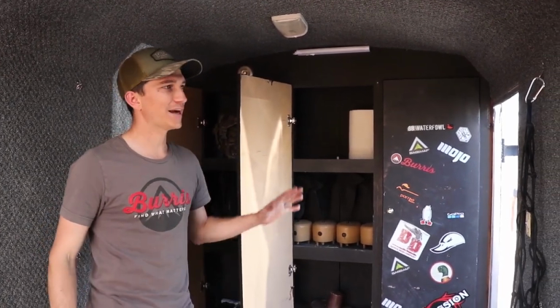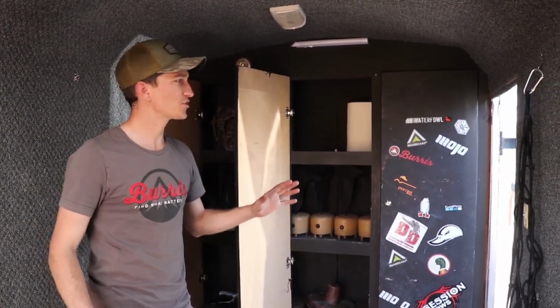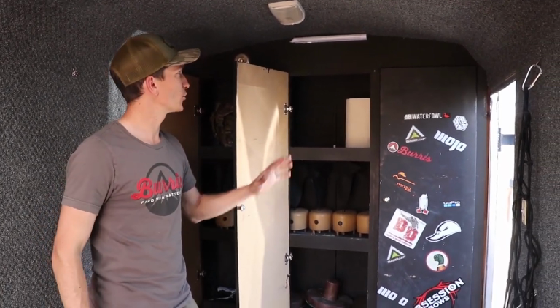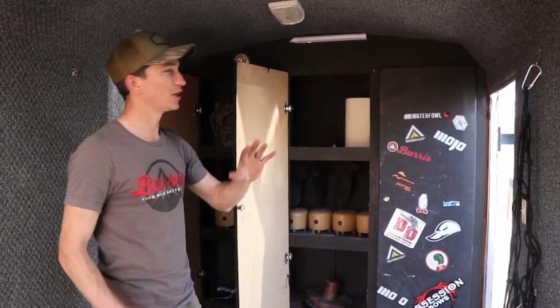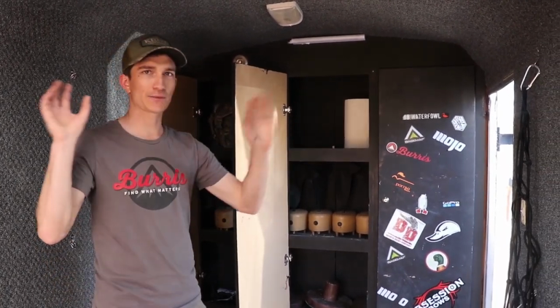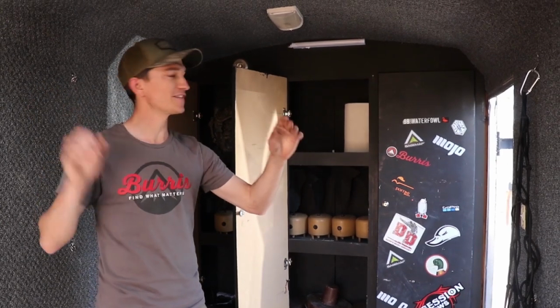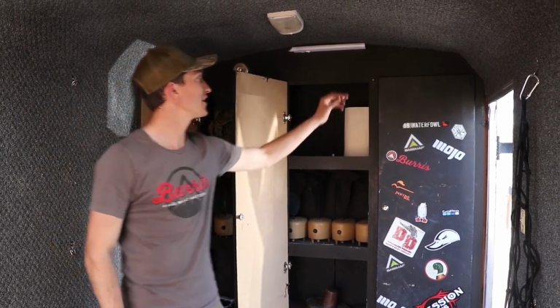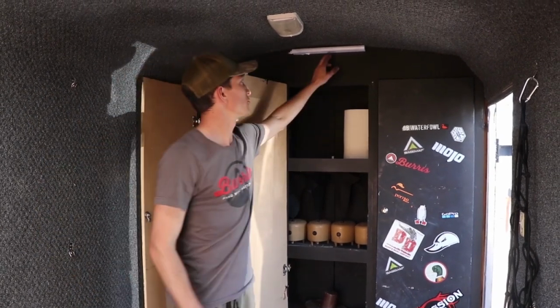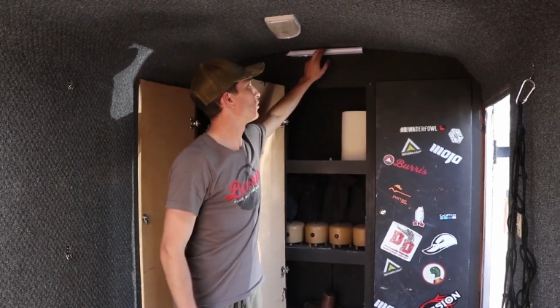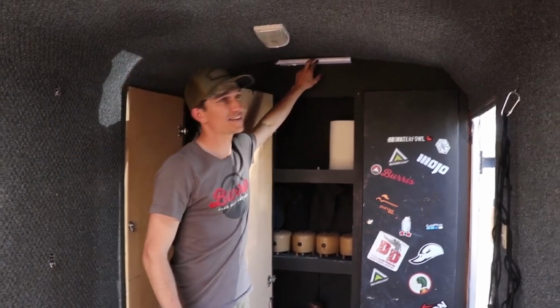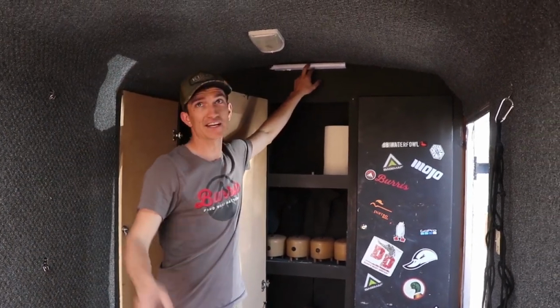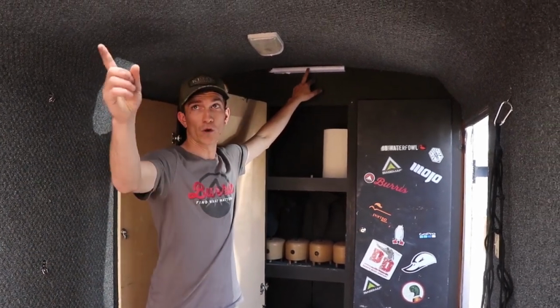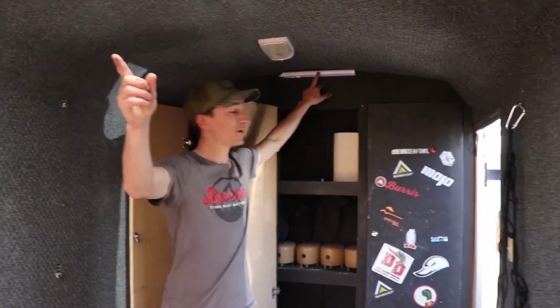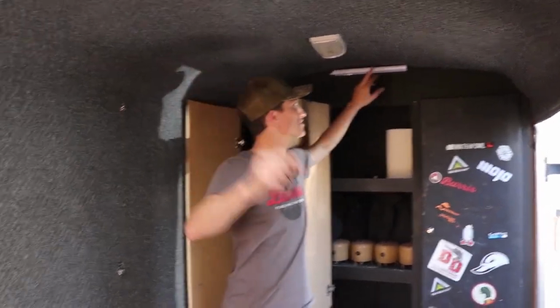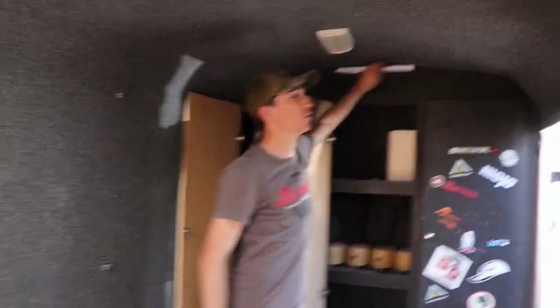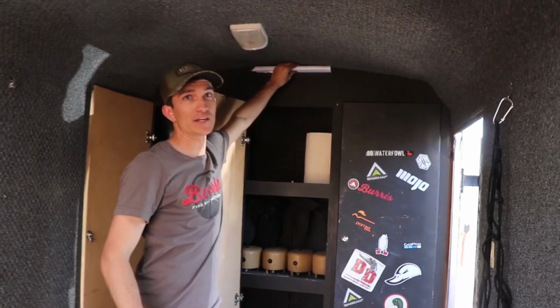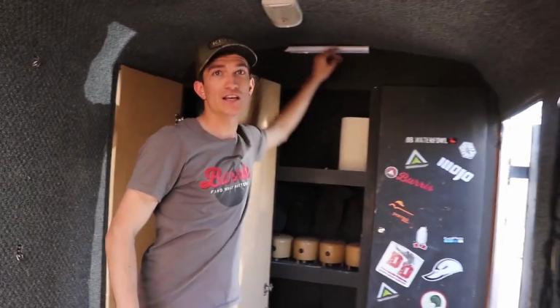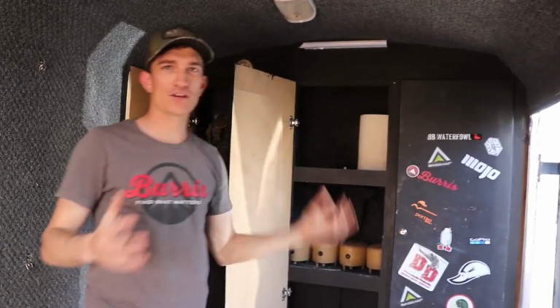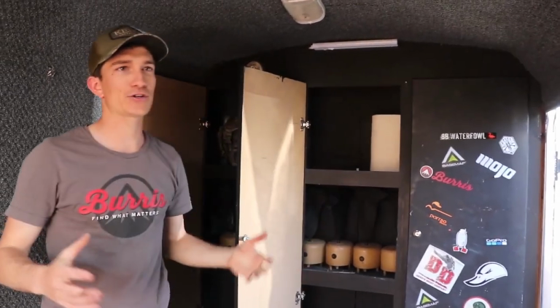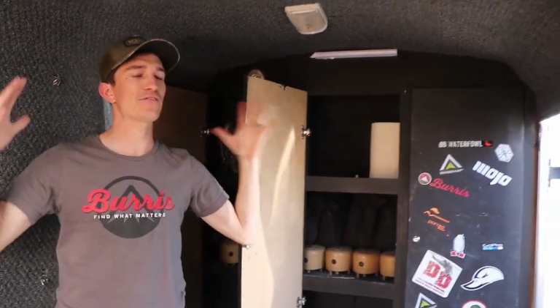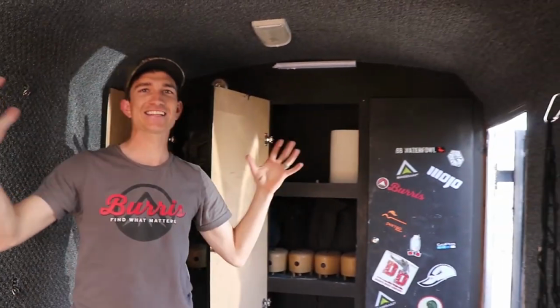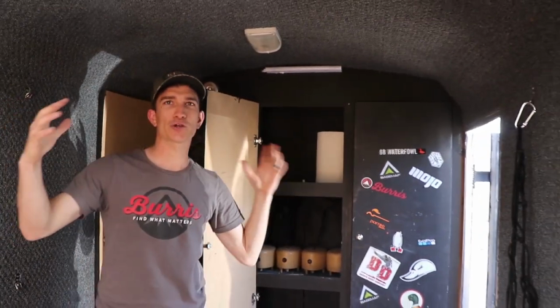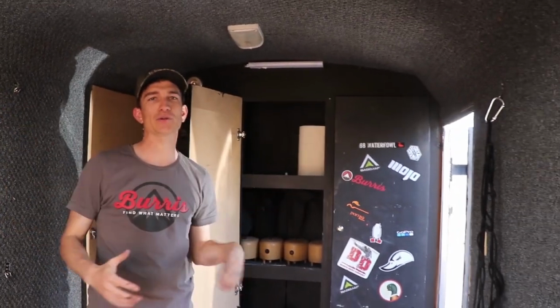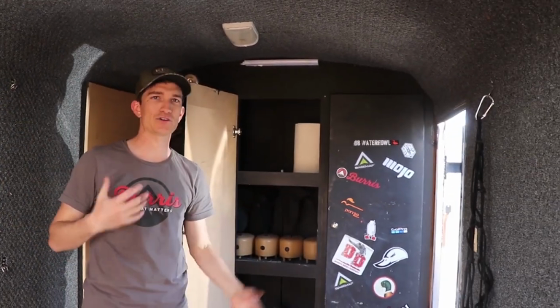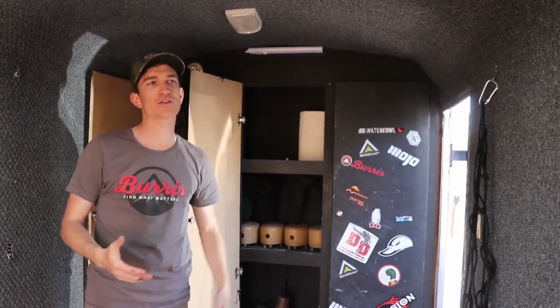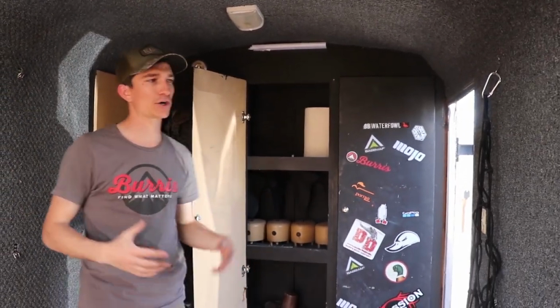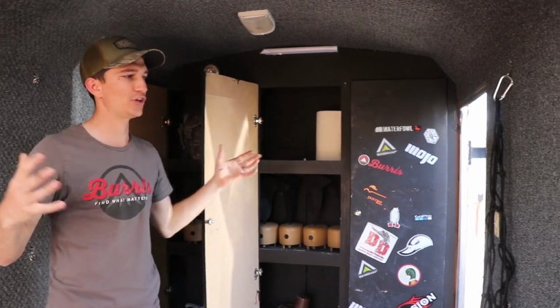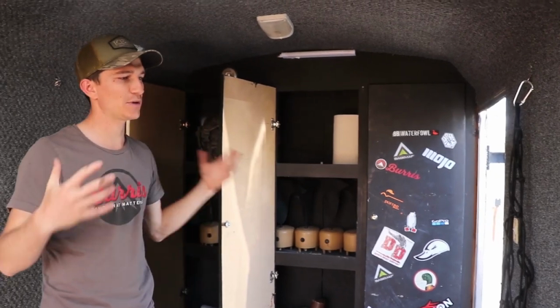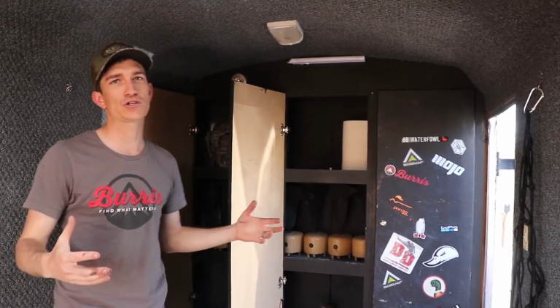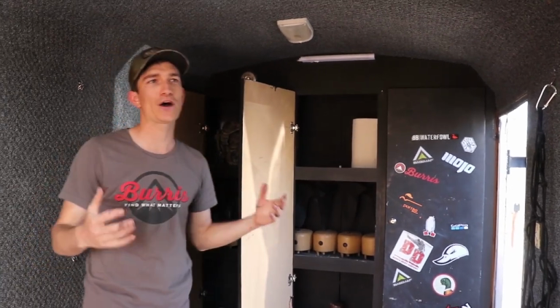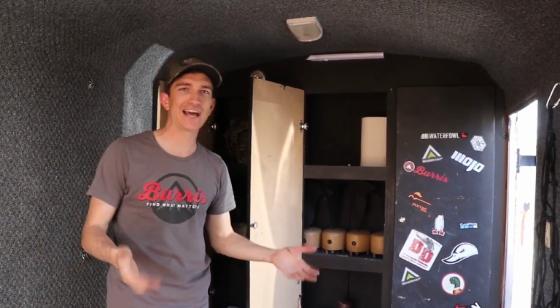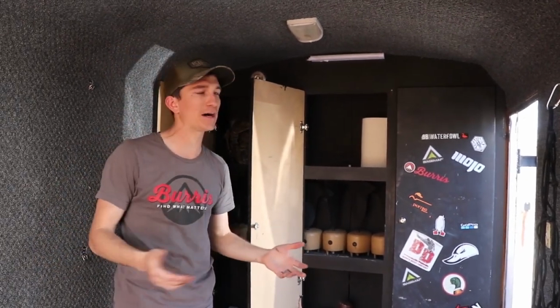I'll start with the lights. There are also bar lights on the inside — one straight up on the back side, one straight up in here. When that generator is running, everything inside the trailer is lit up. A lot of times you're setting up decoys in the dark, and it's really nice to be able to see what you're doing without having a headlamp on.